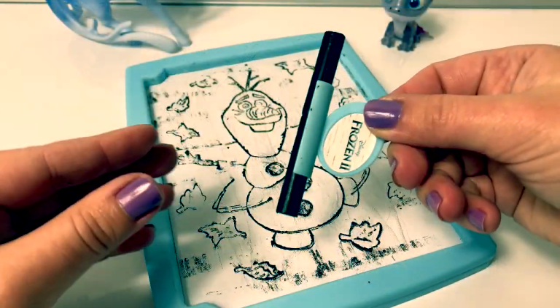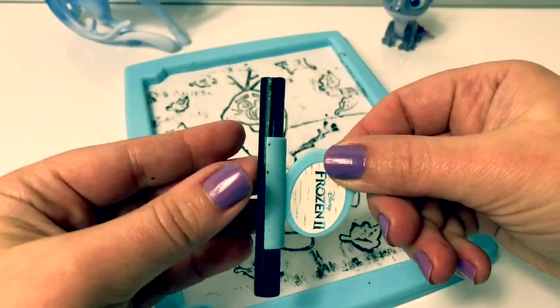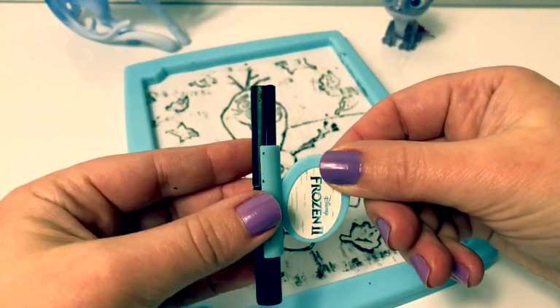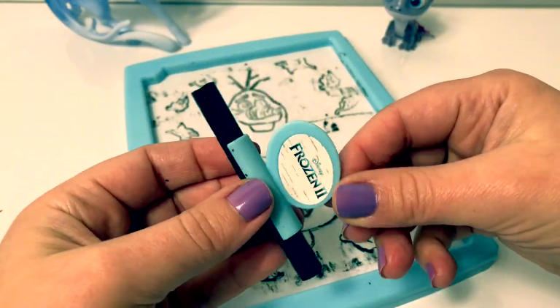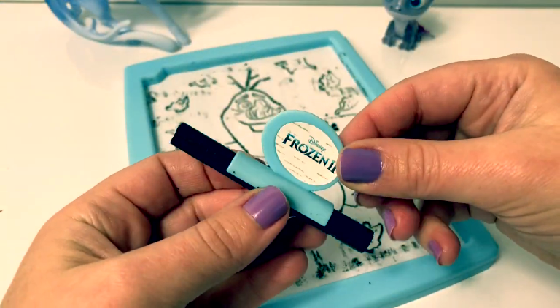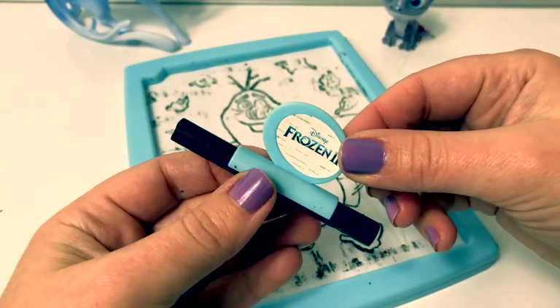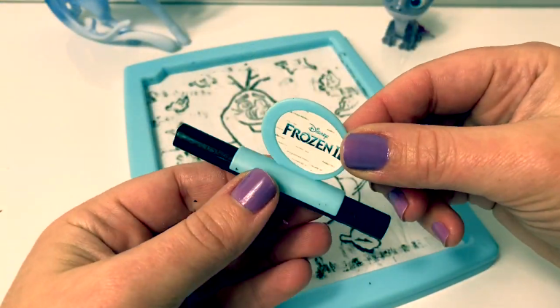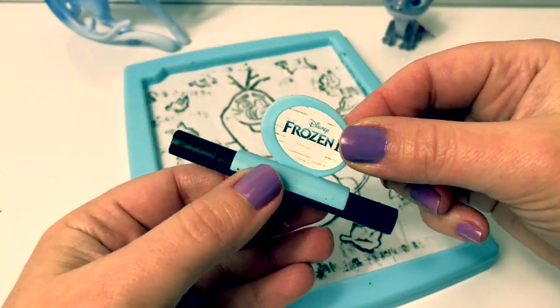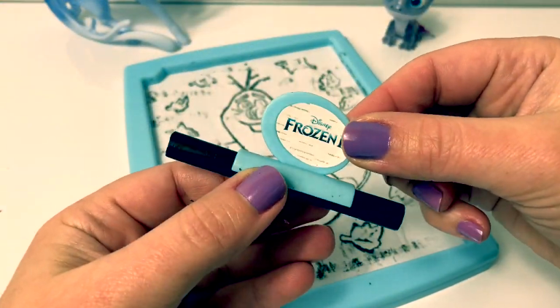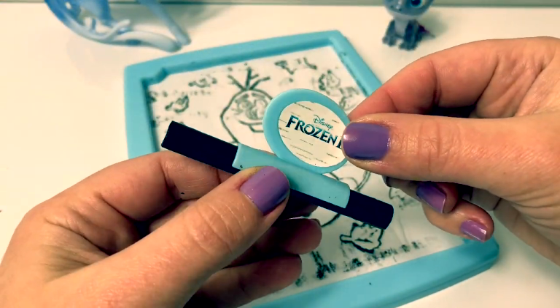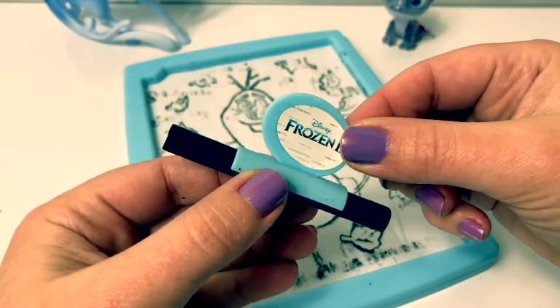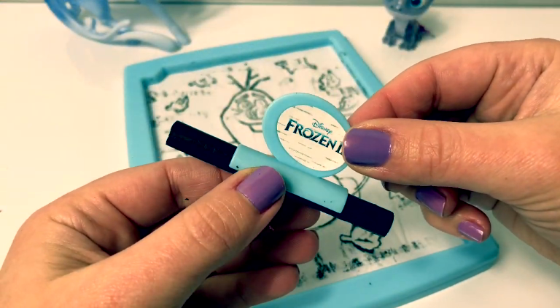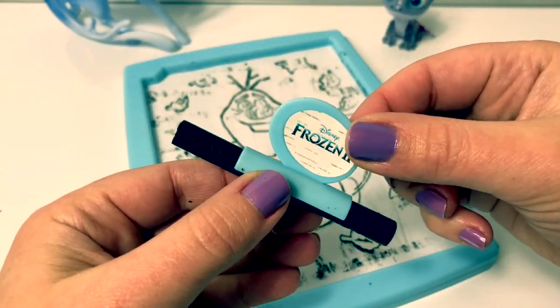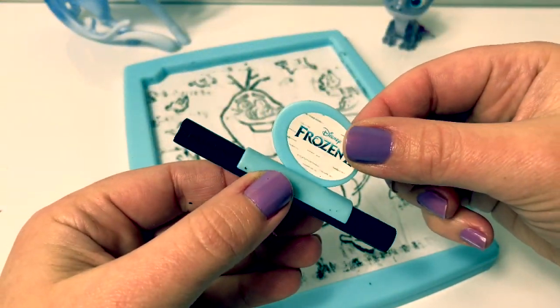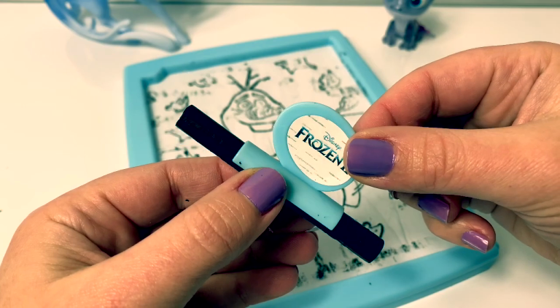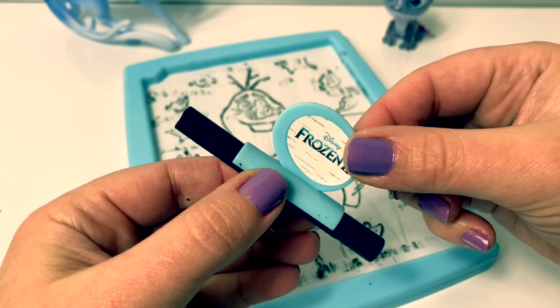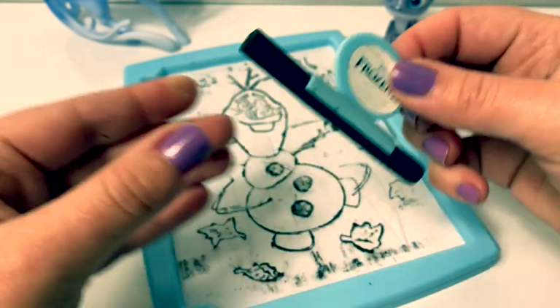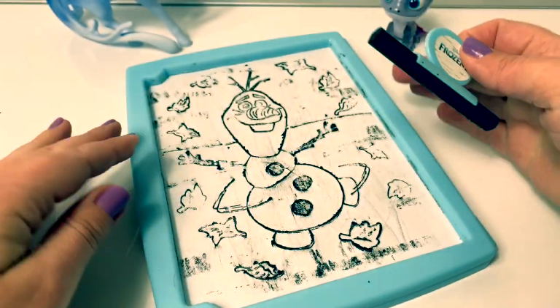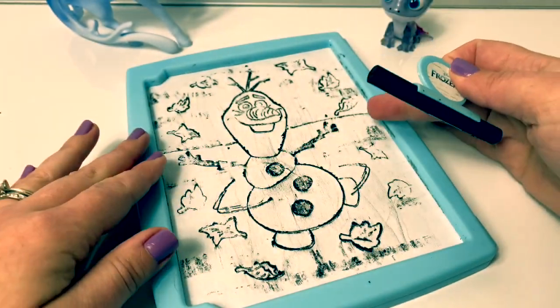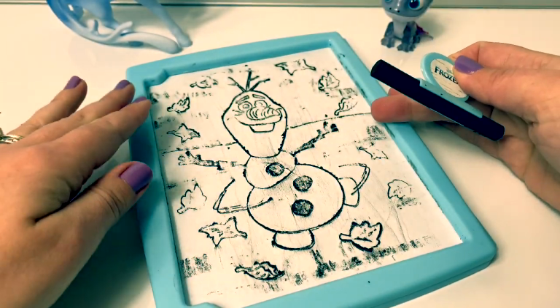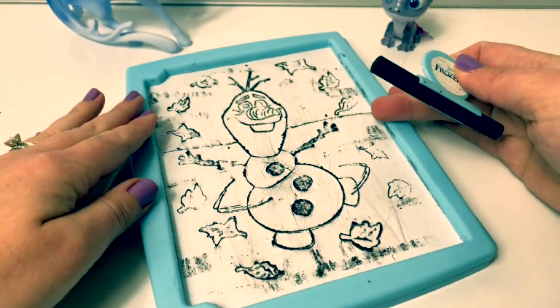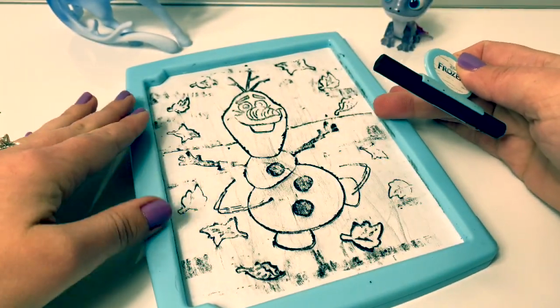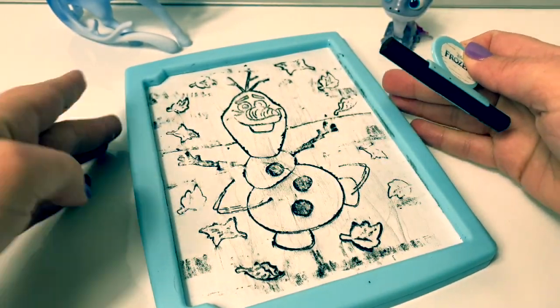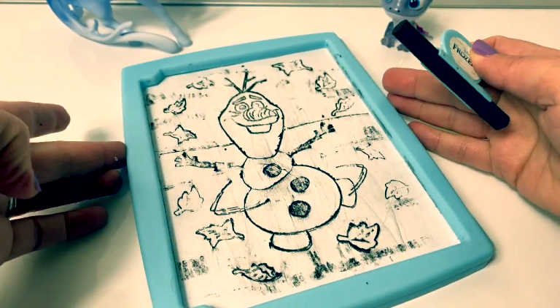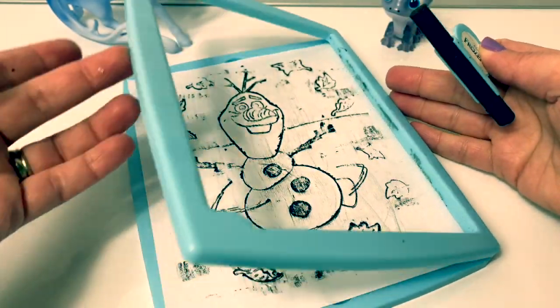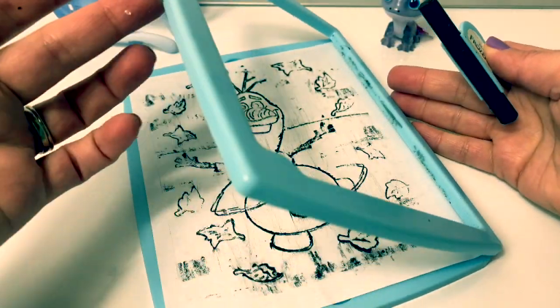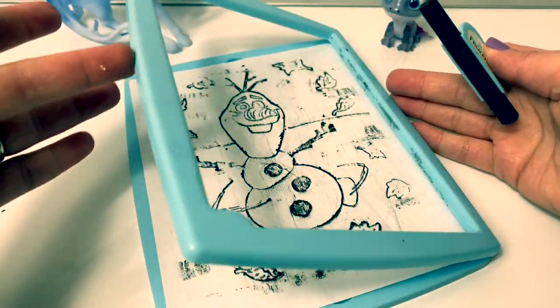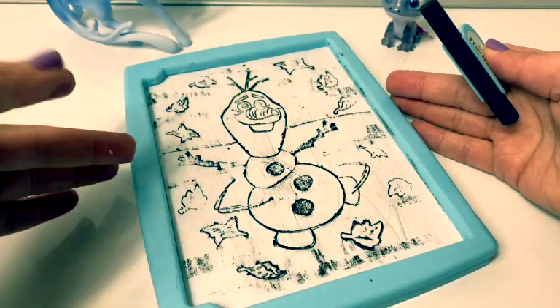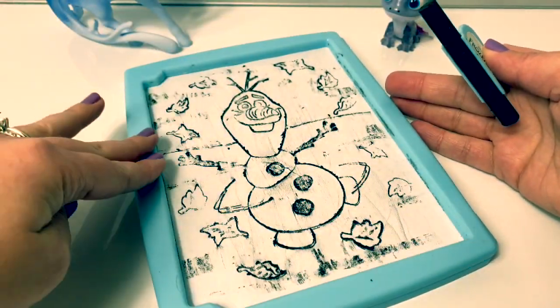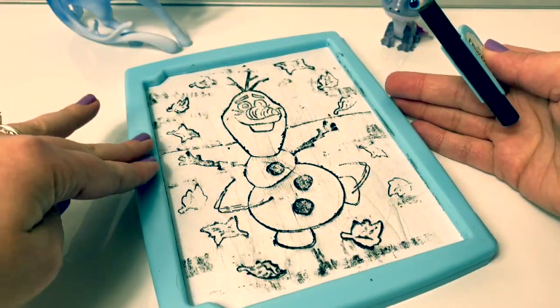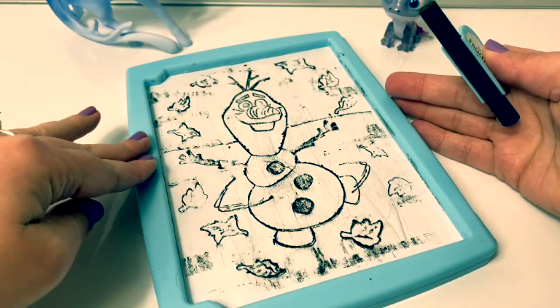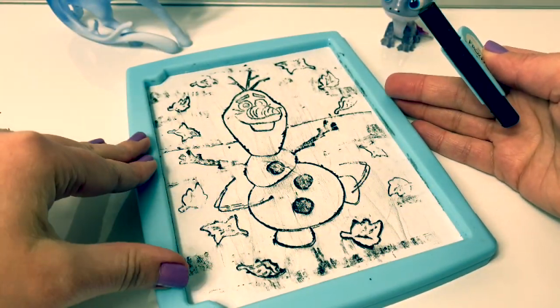These rubbing plates are fun, but you have to press really hard with the crayon. And it's better if you hold the paper down on one side.